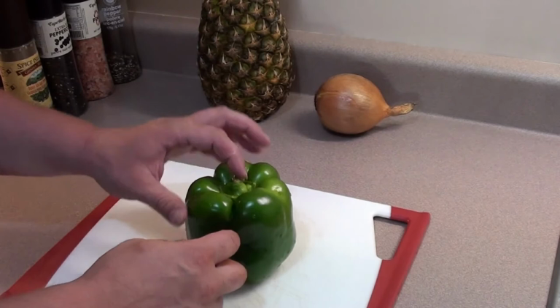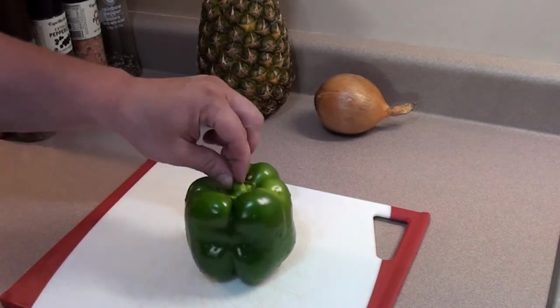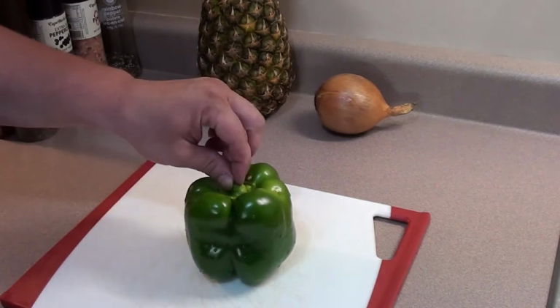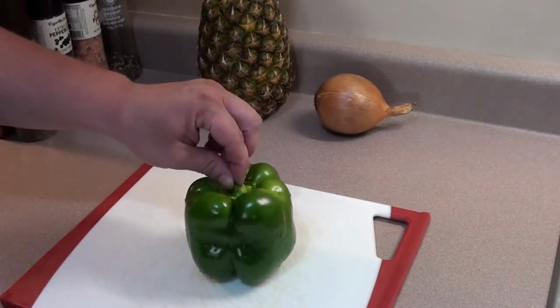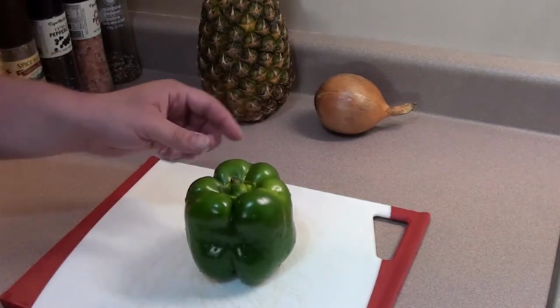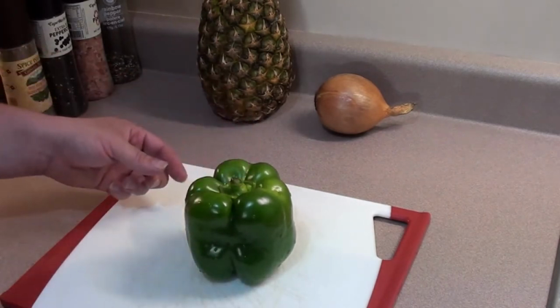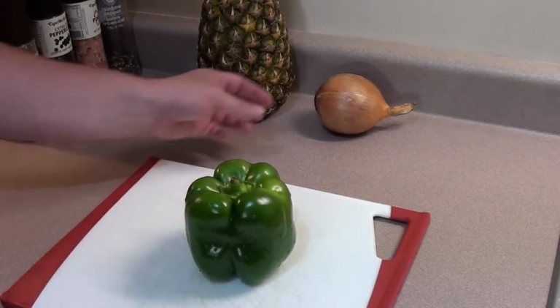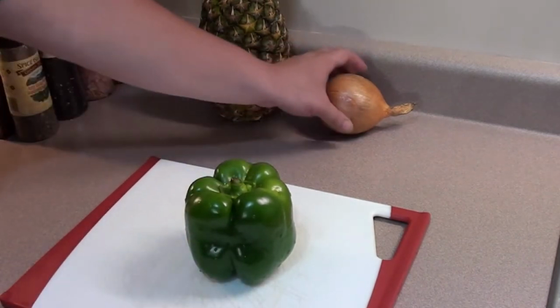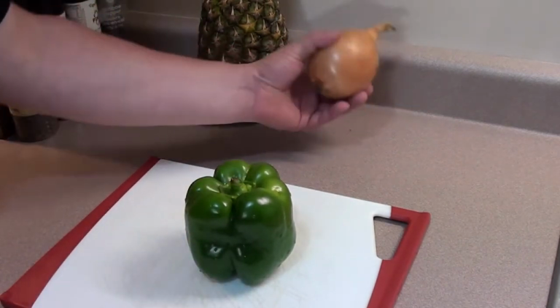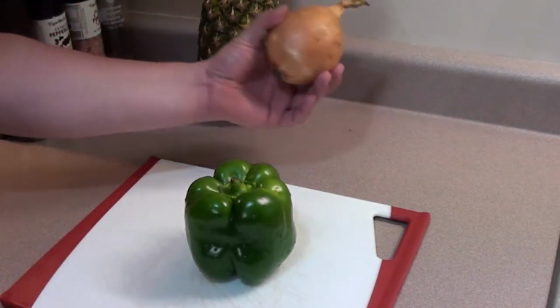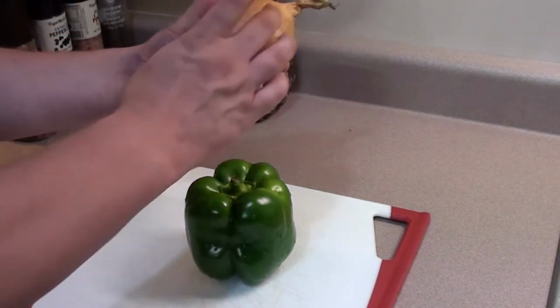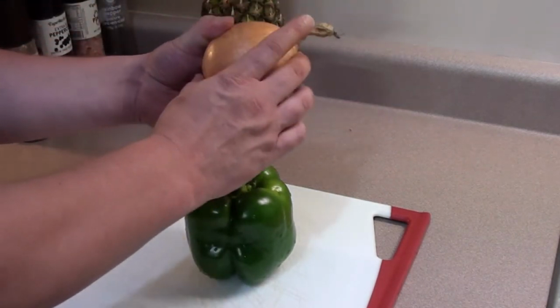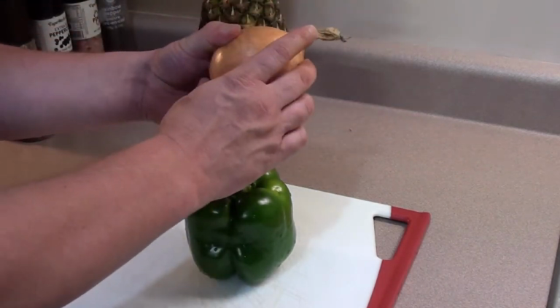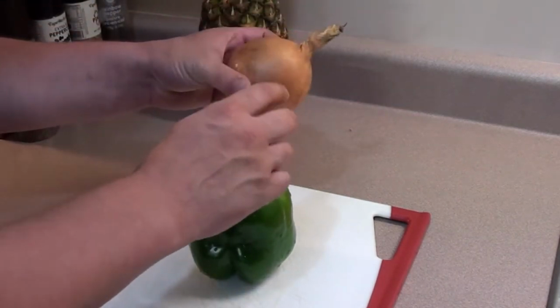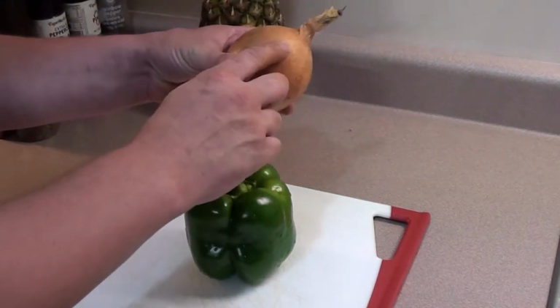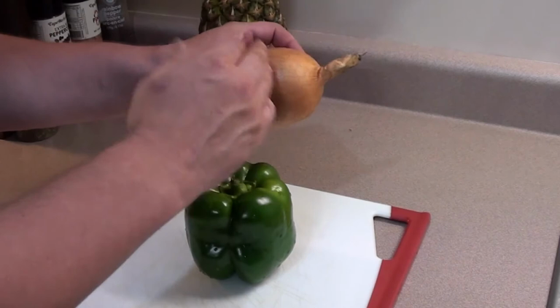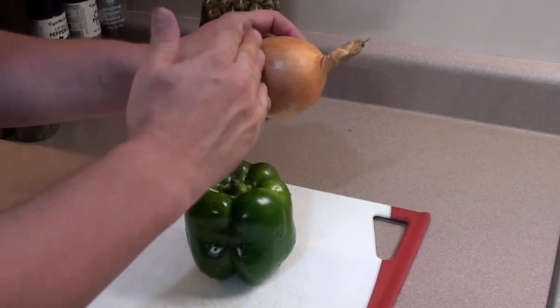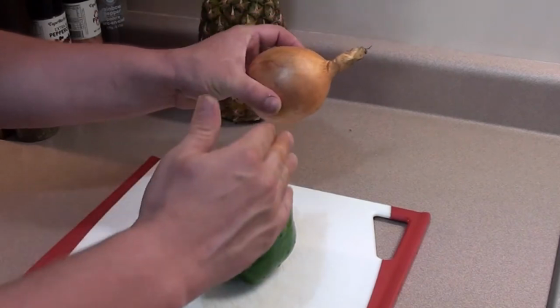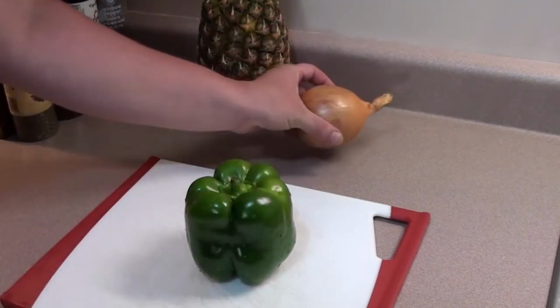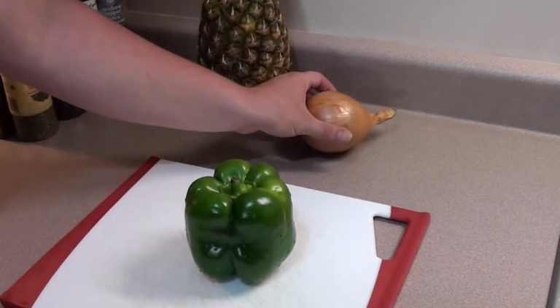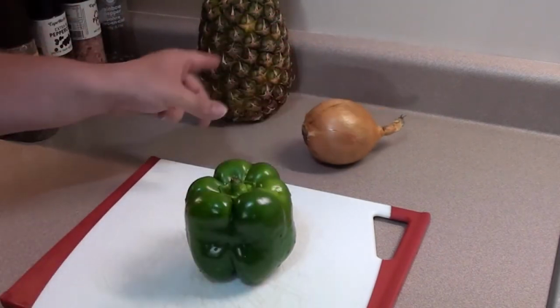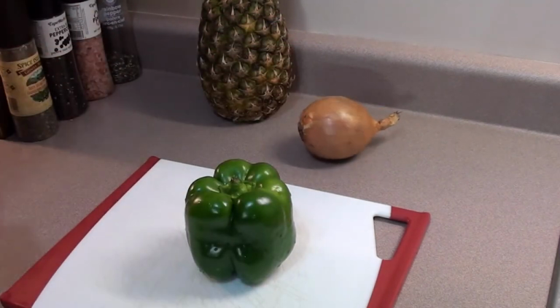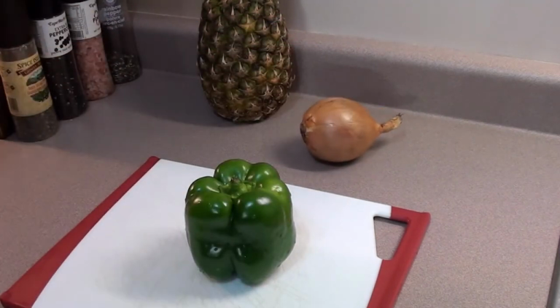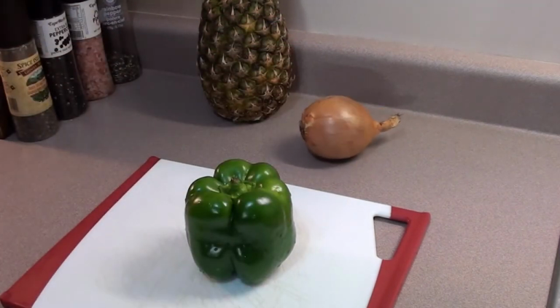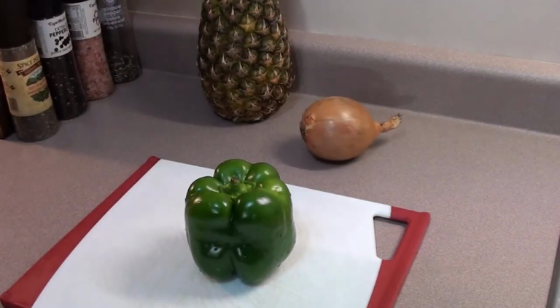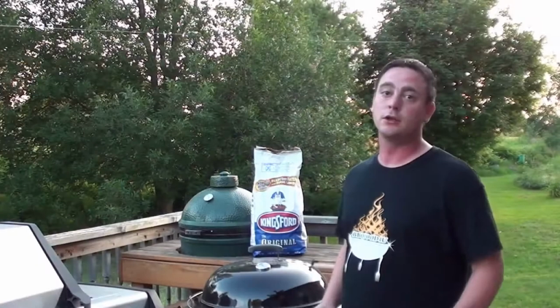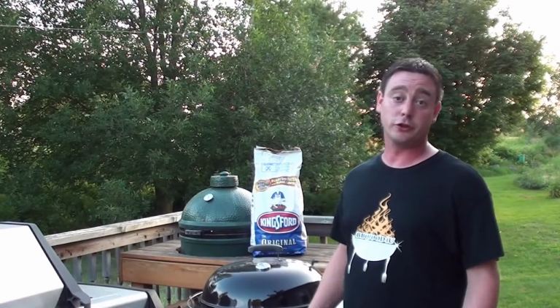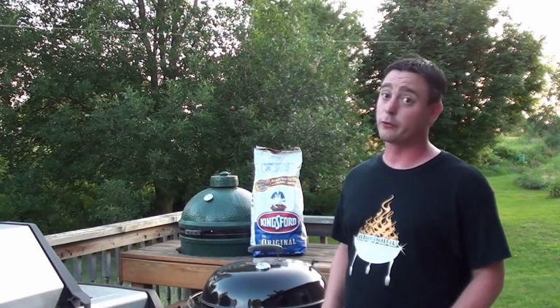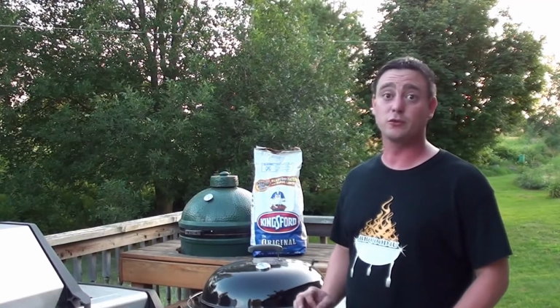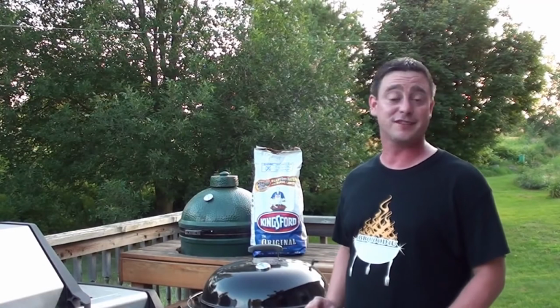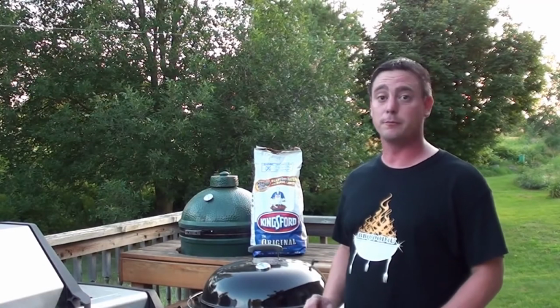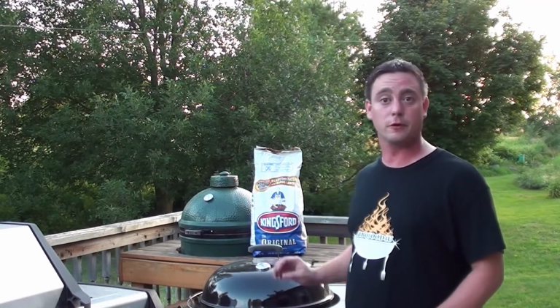Take the stem and seeds out. We're going to cut the two ends off the onion, peel it, and cut it in half. Then take three slices of pineapple.